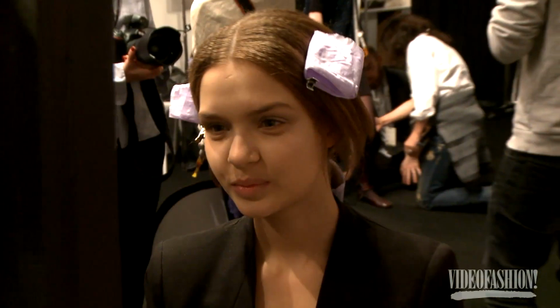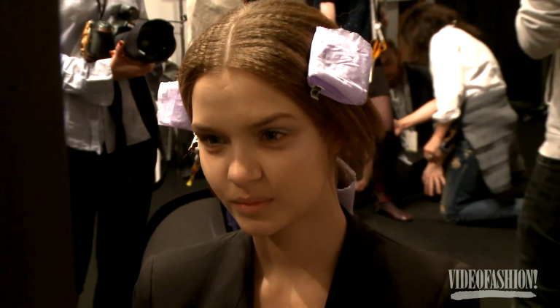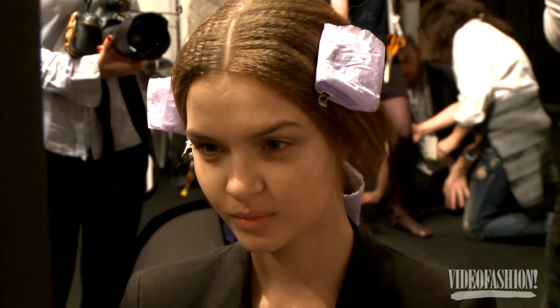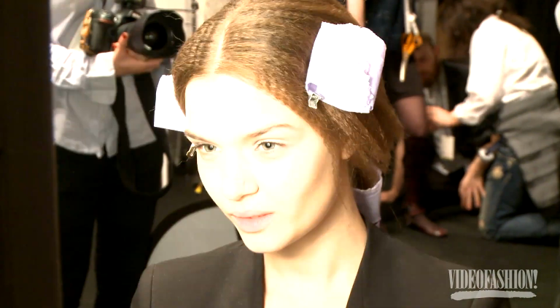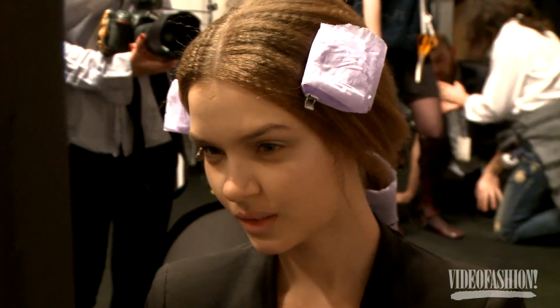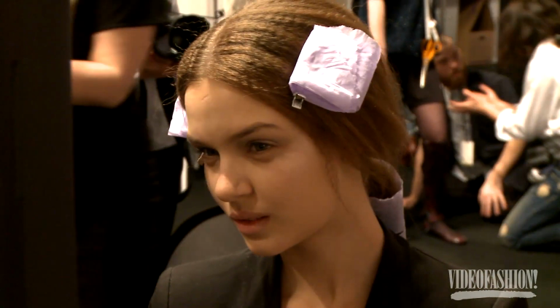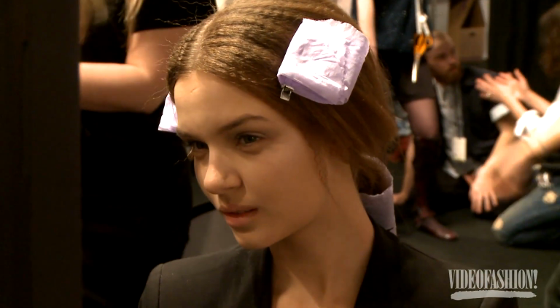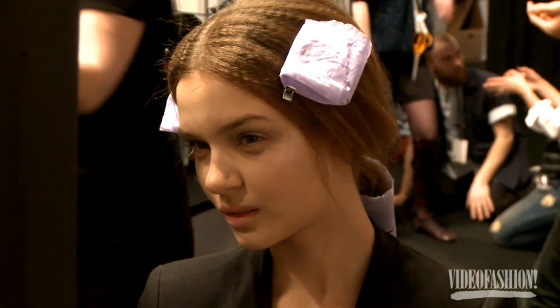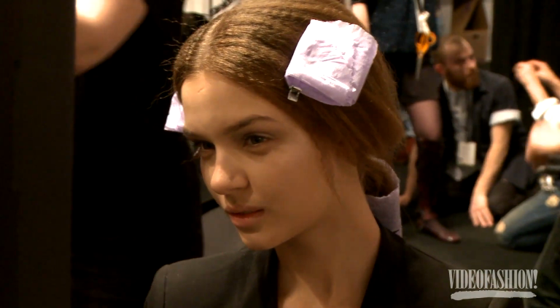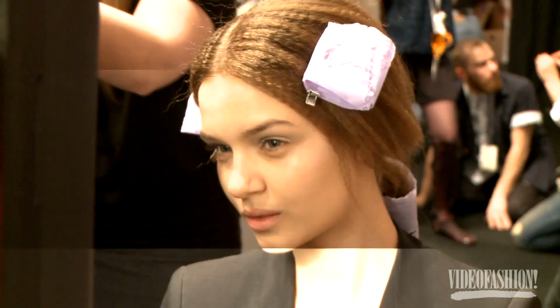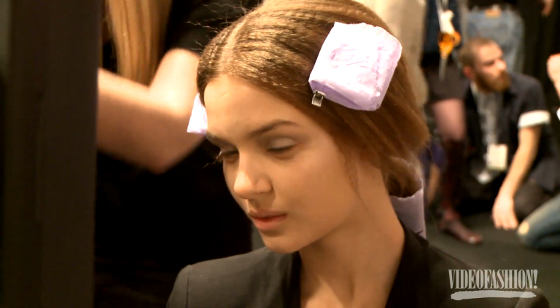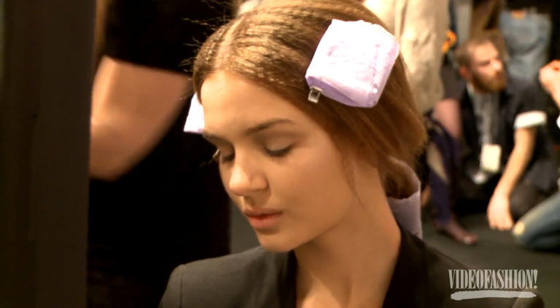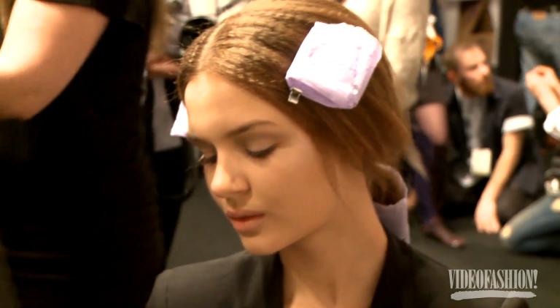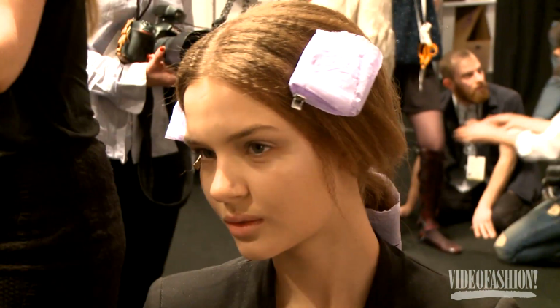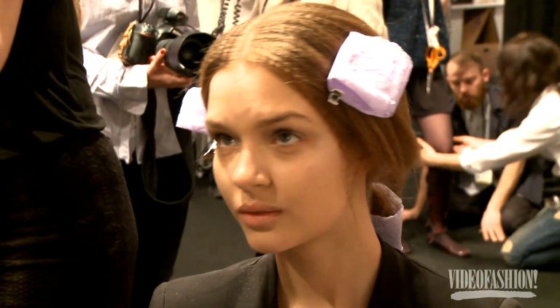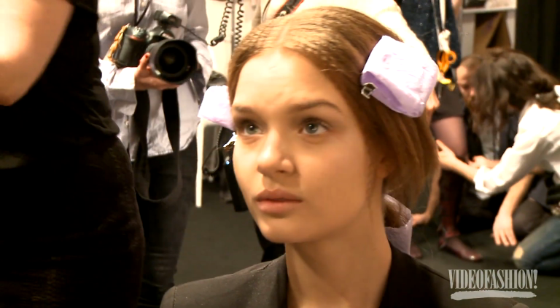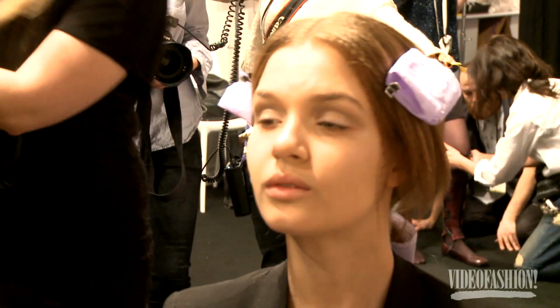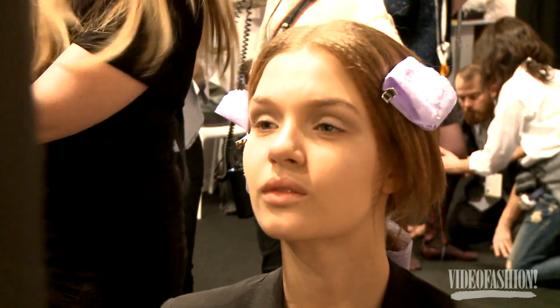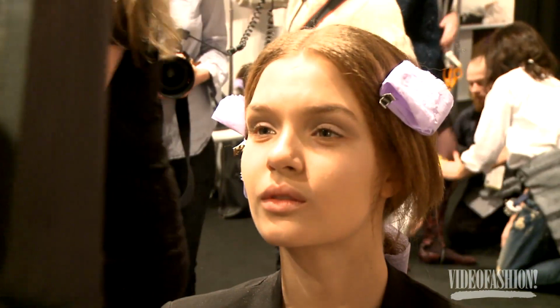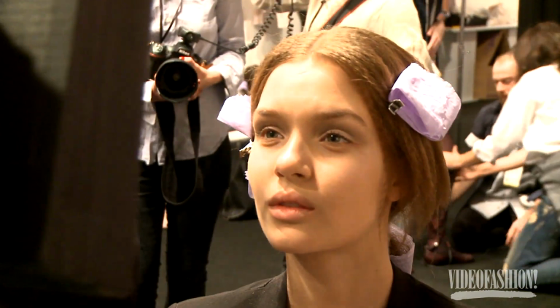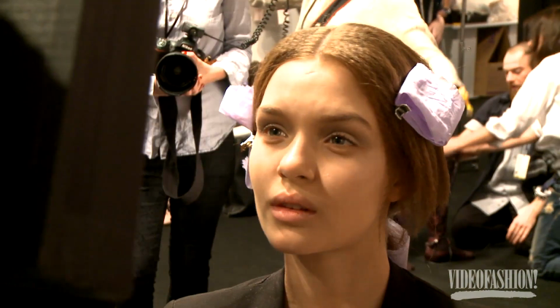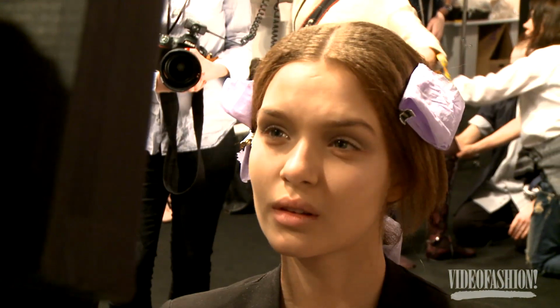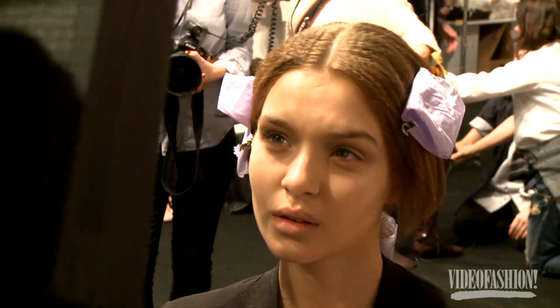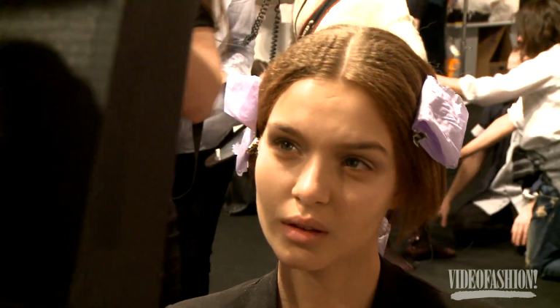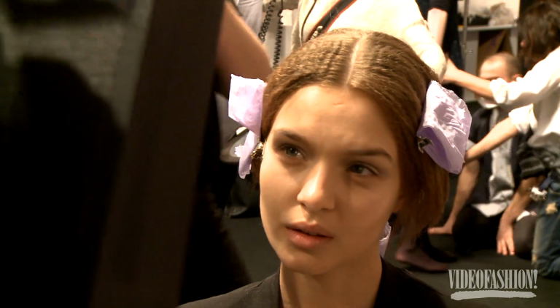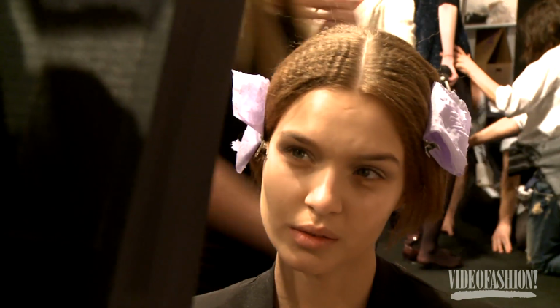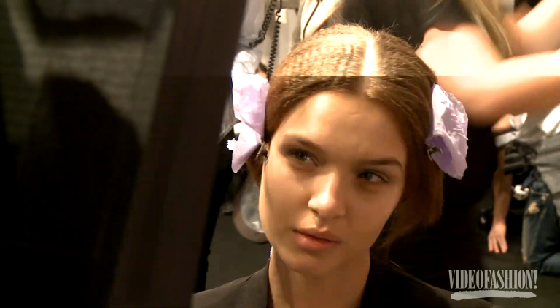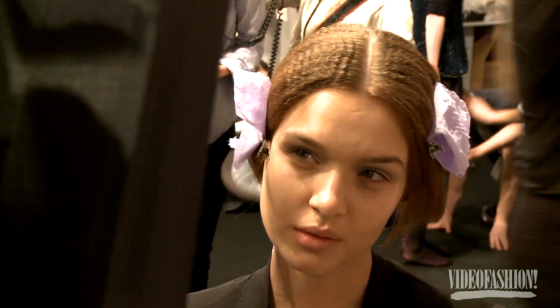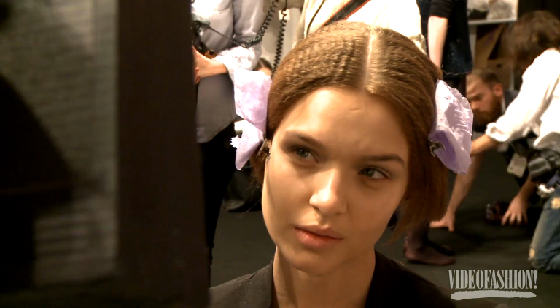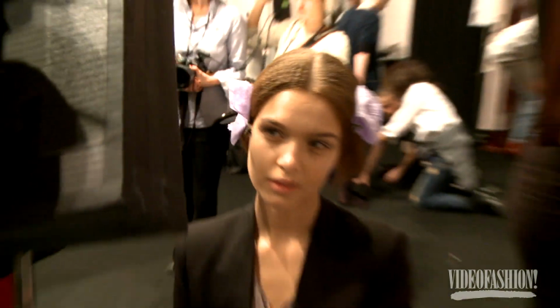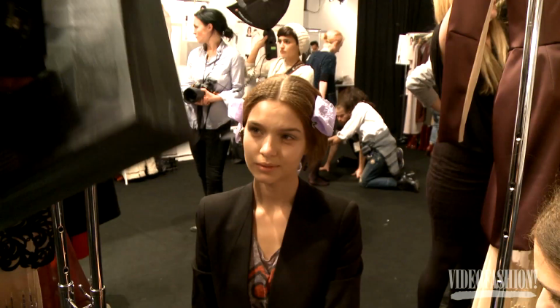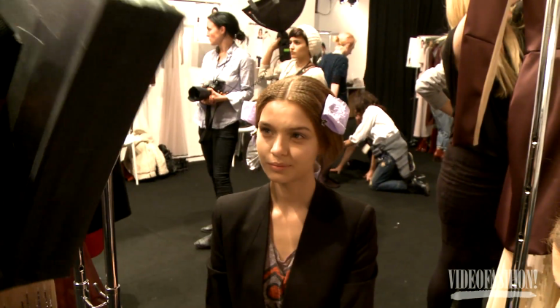A creamy wash on the eye, no mascara, brows are pushed back so they're not so prominent. Sort of a creamy beige lip. It's about this kind of purity.